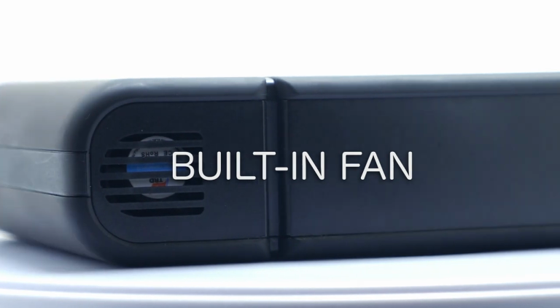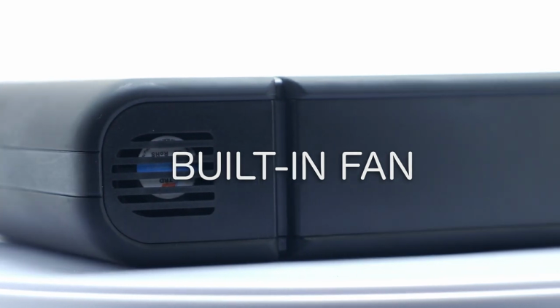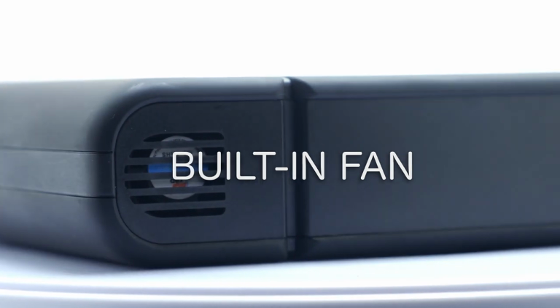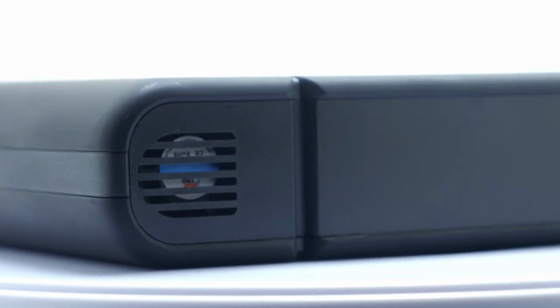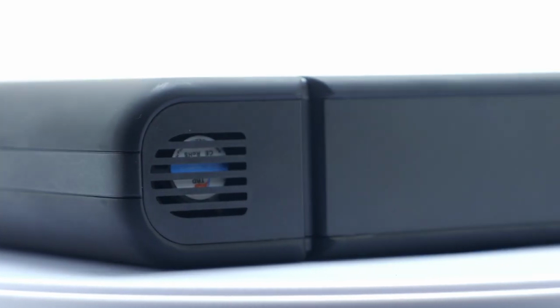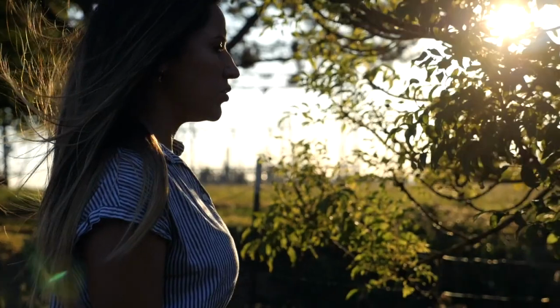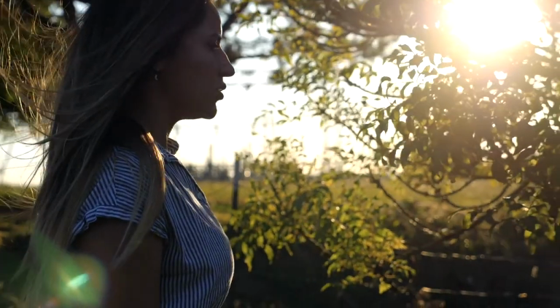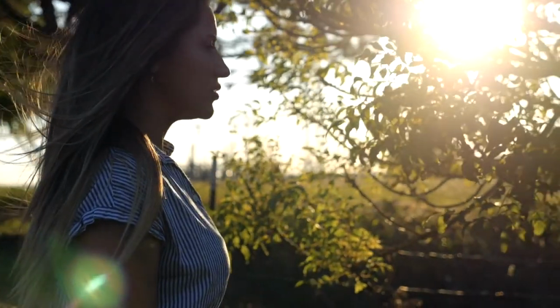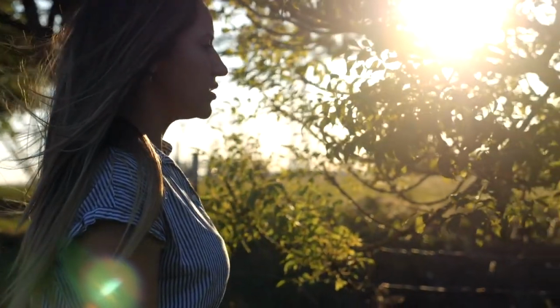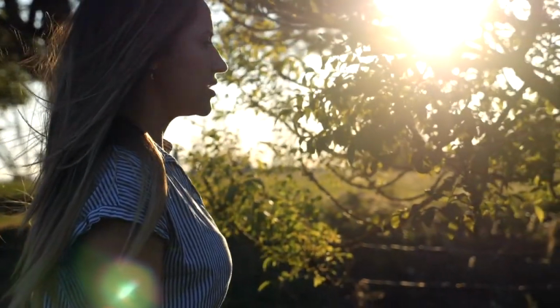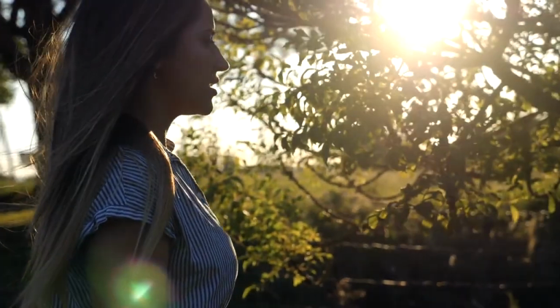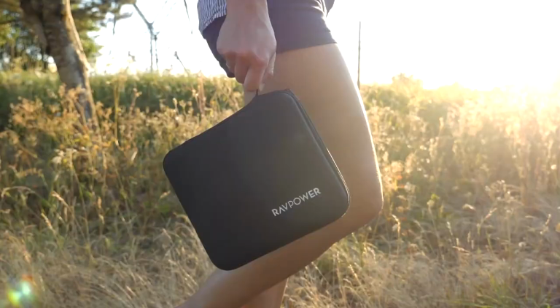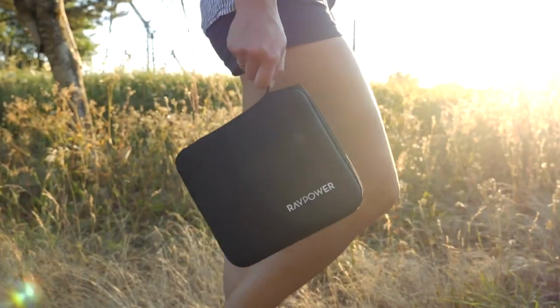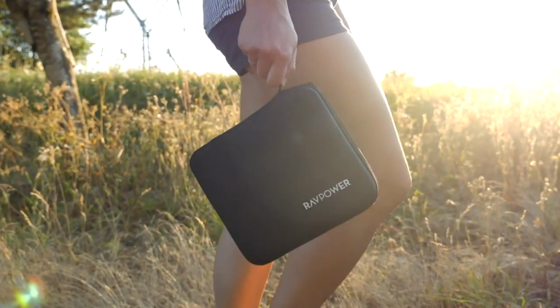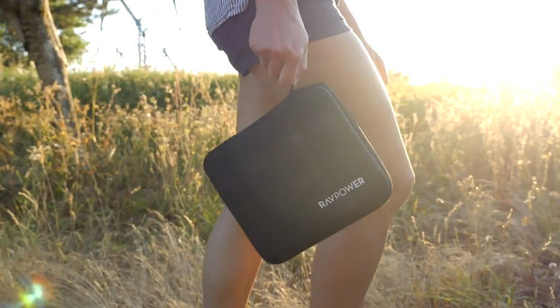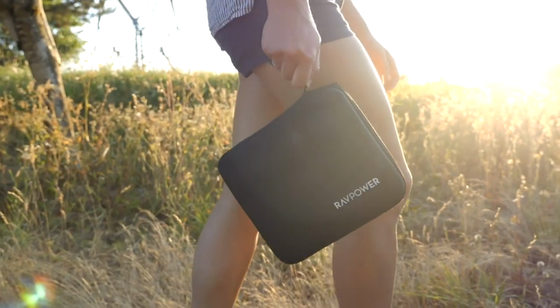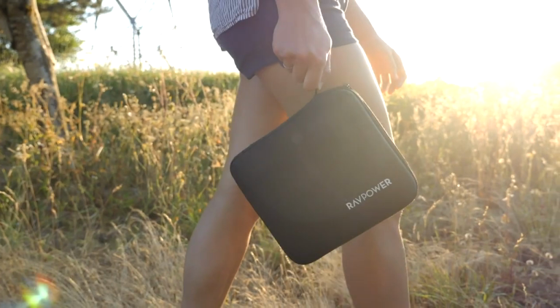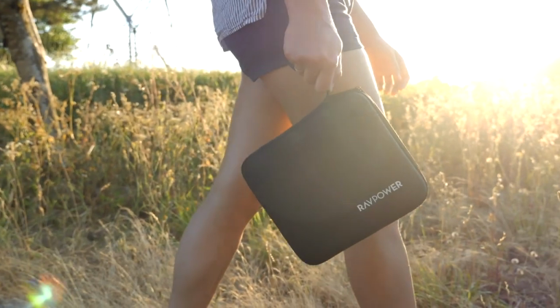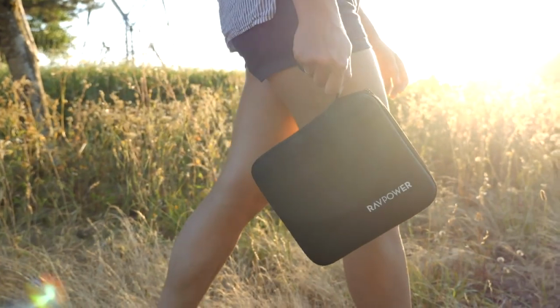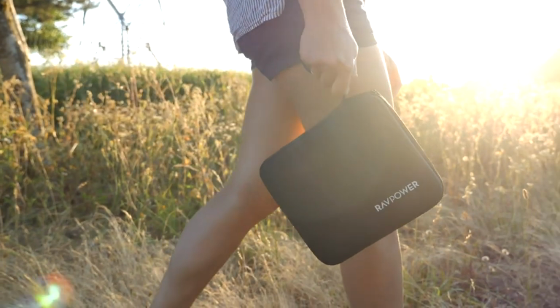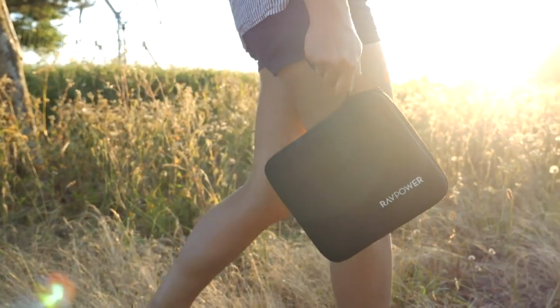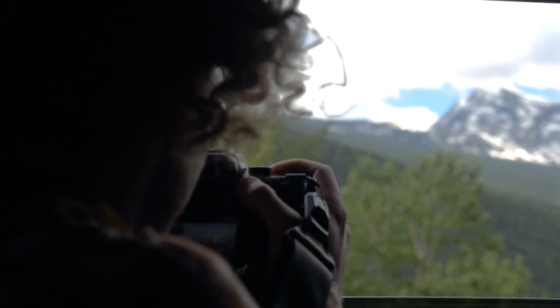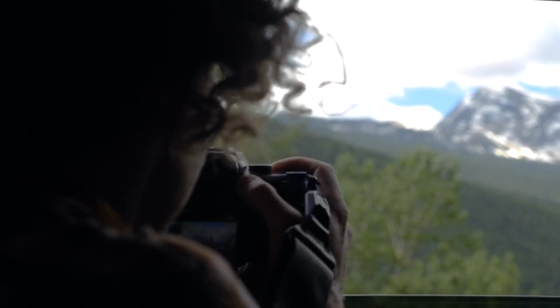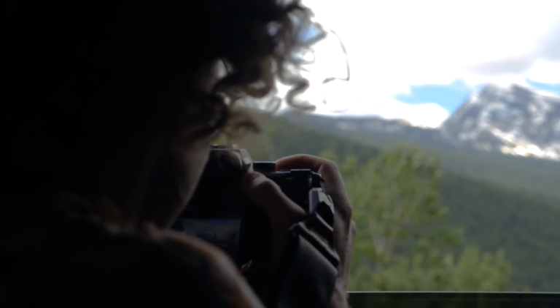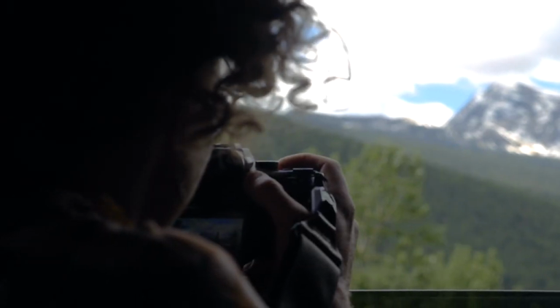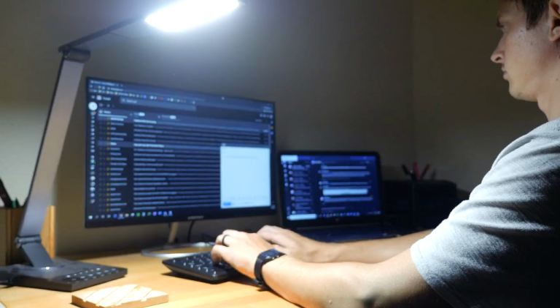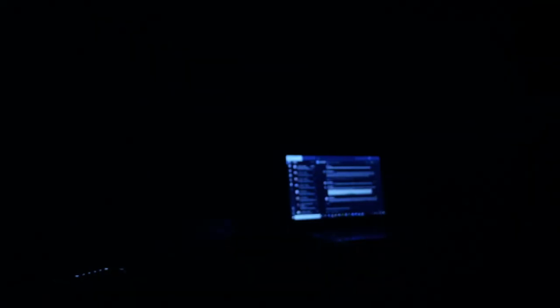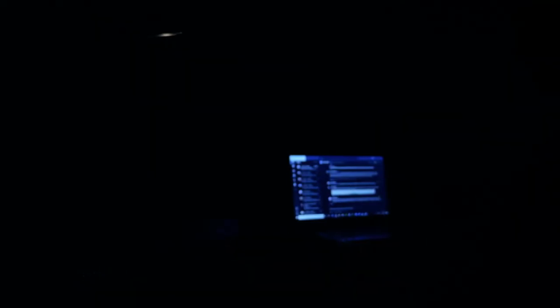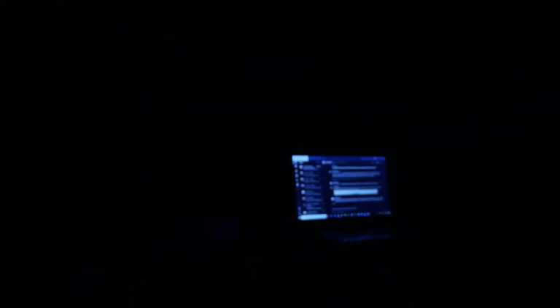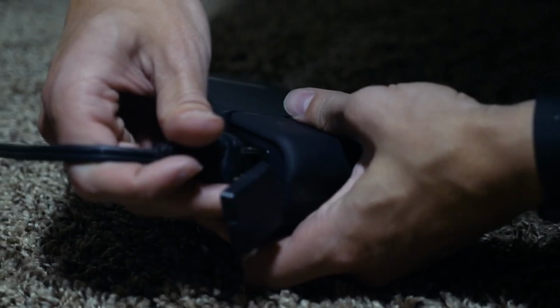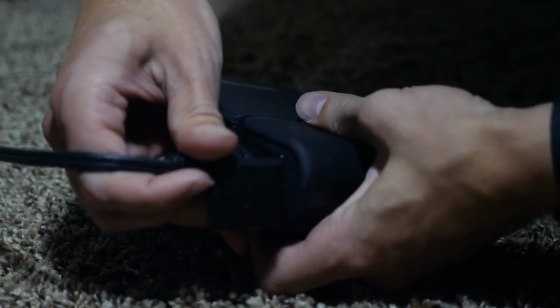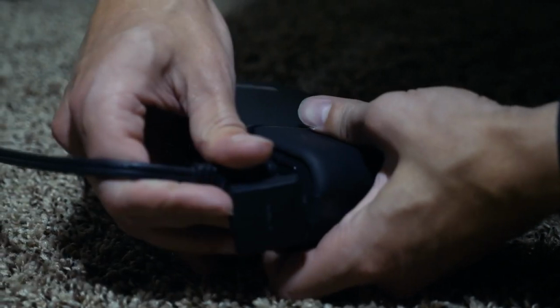With an output of 100 Watts, this portable charger is useful for outdoor recreation, power on the road, power outages, and backup power.